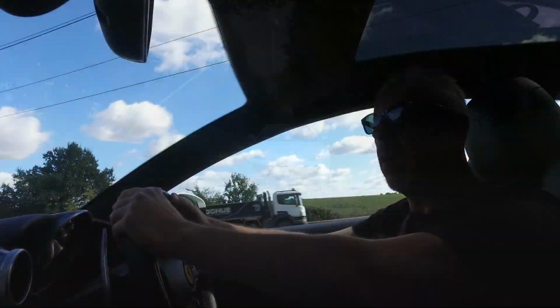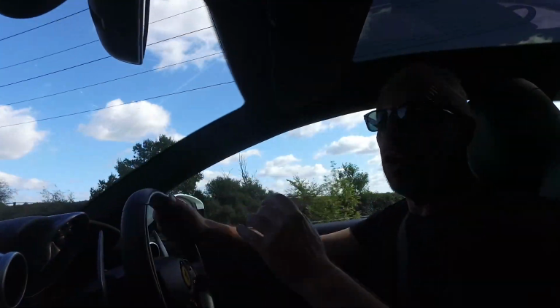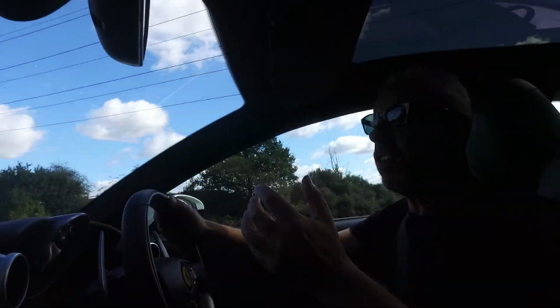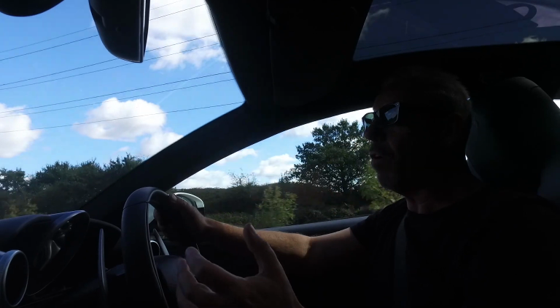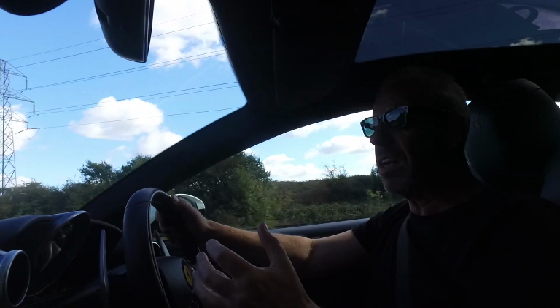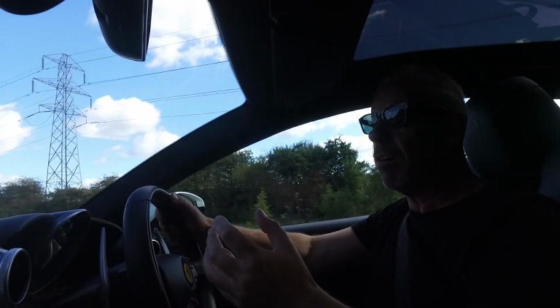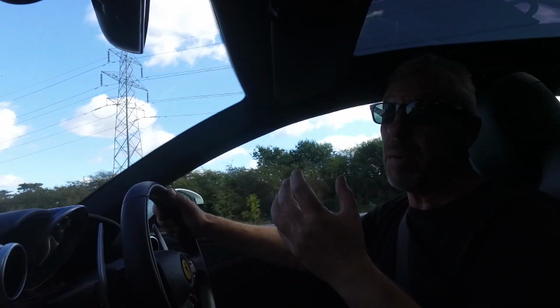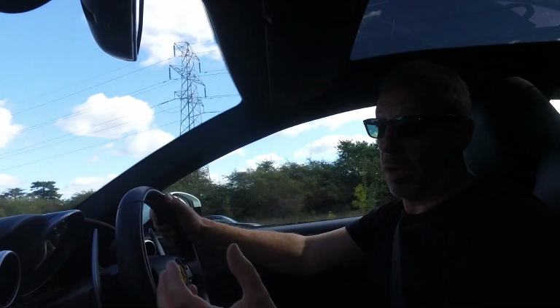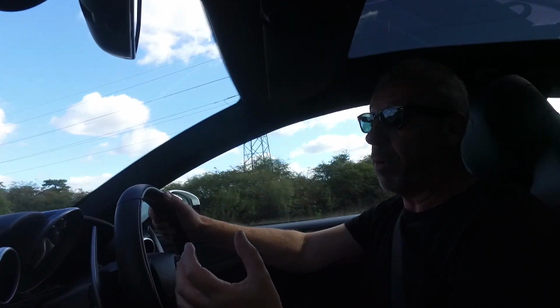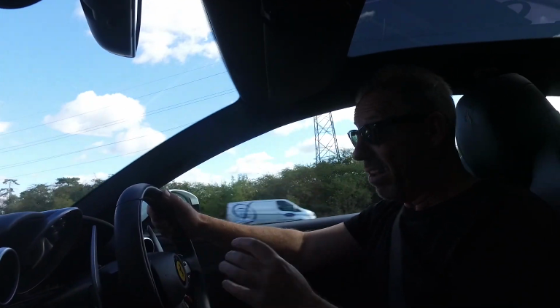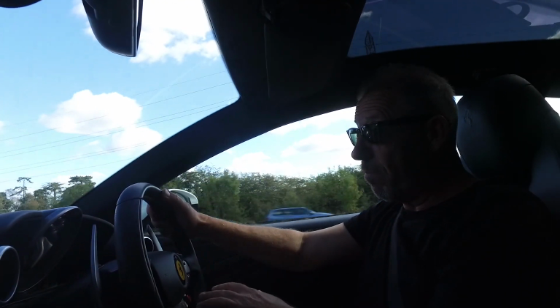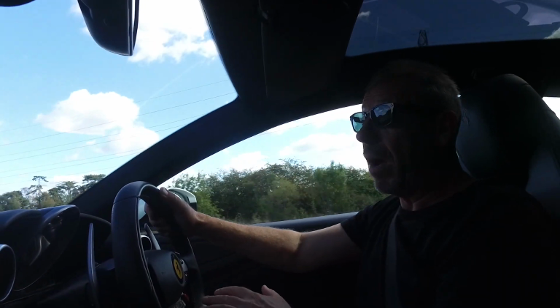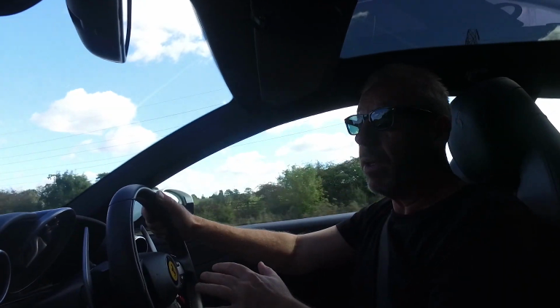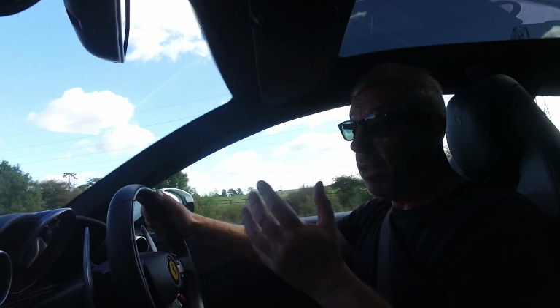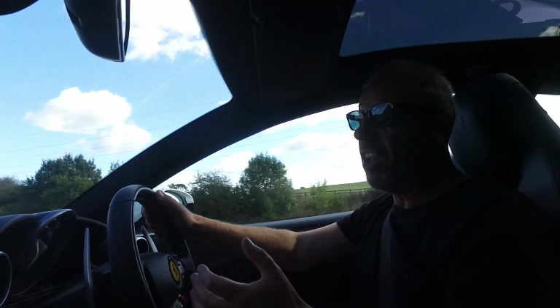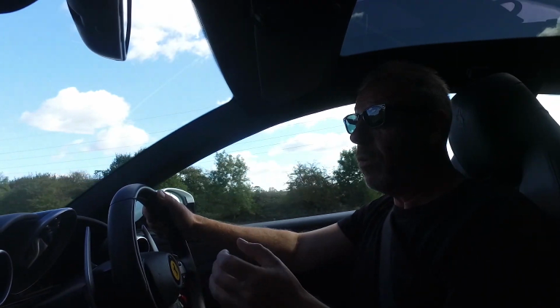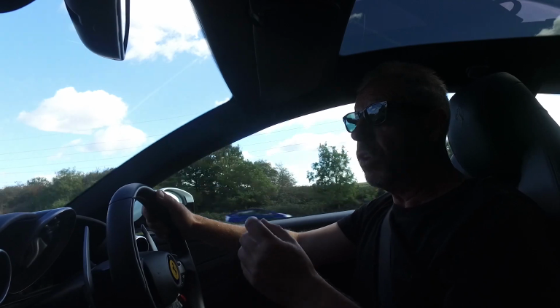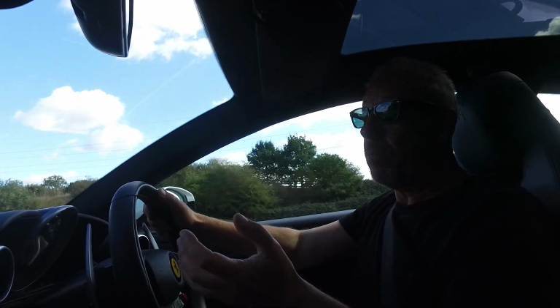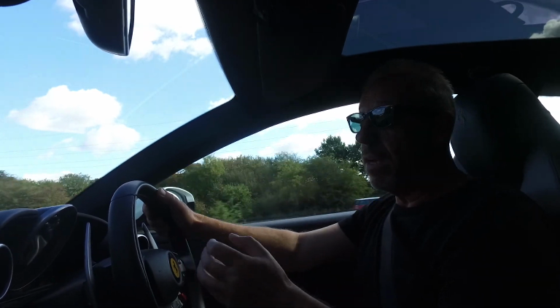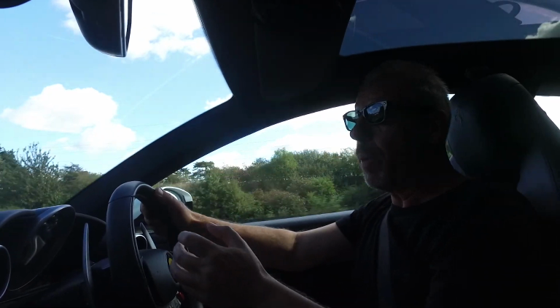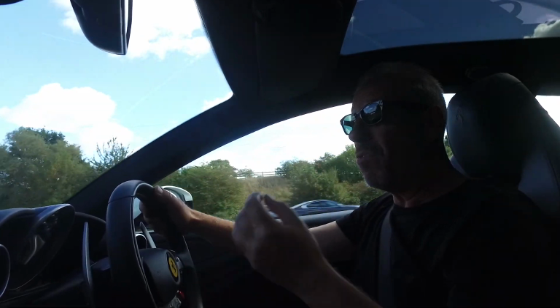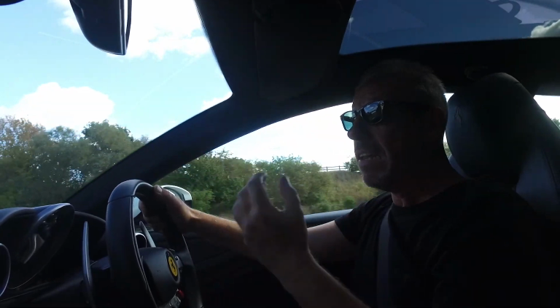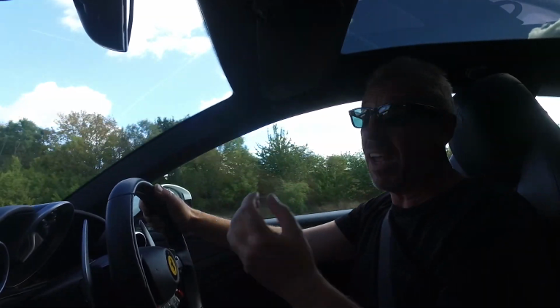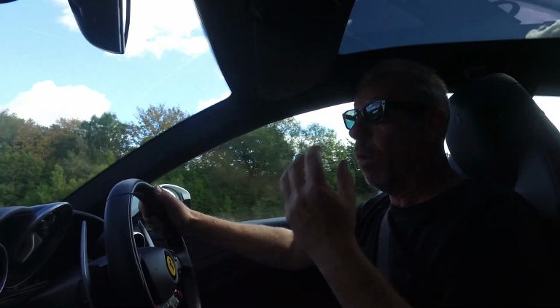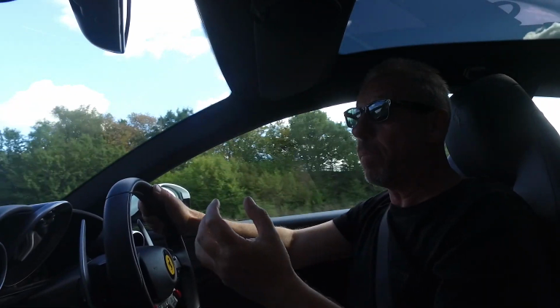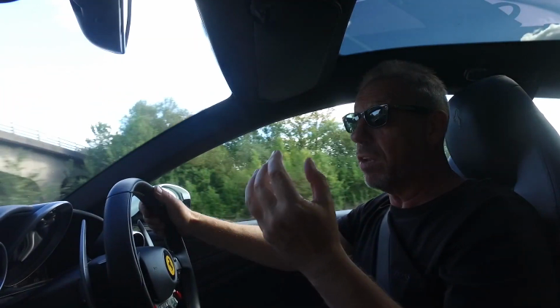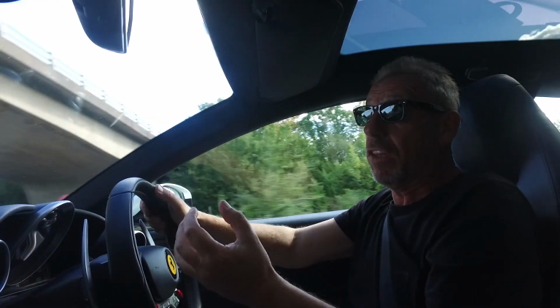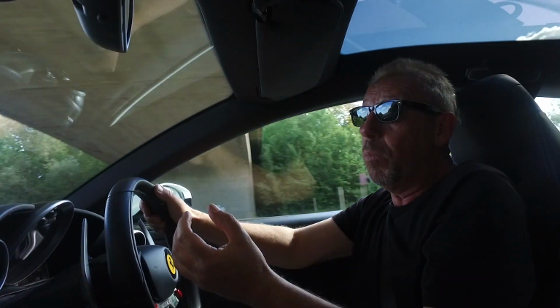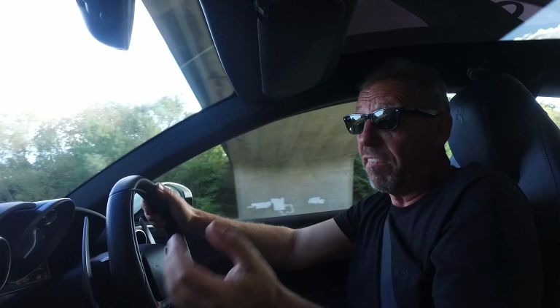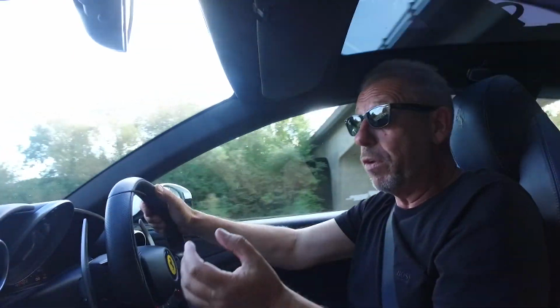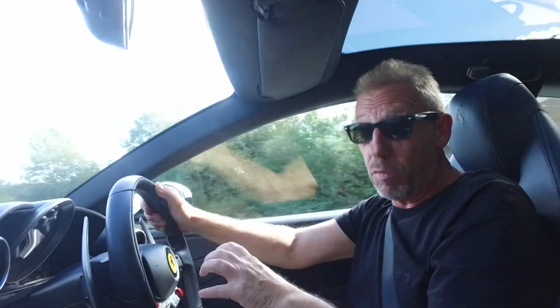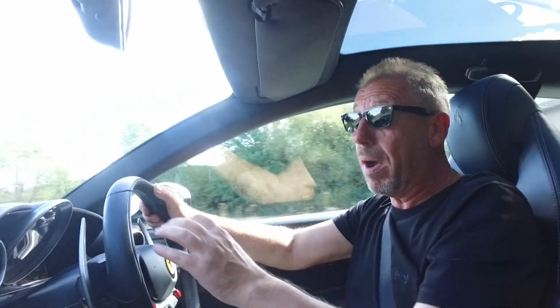On long distance drives the car couldn't be more comfortable. There's a comfort mode that you can set it in which is absolutely superb, and it really does take out all the bumps and knocks that you'd normally feel if you're in sport mode.